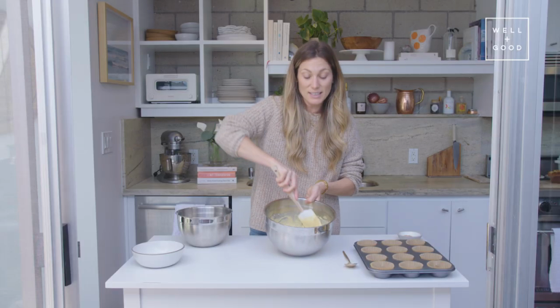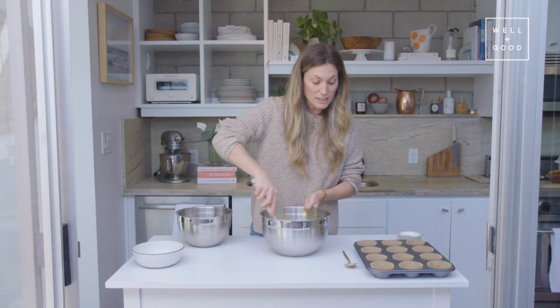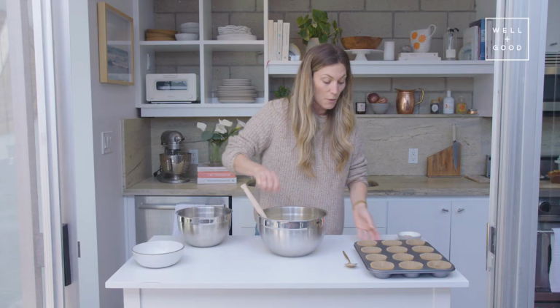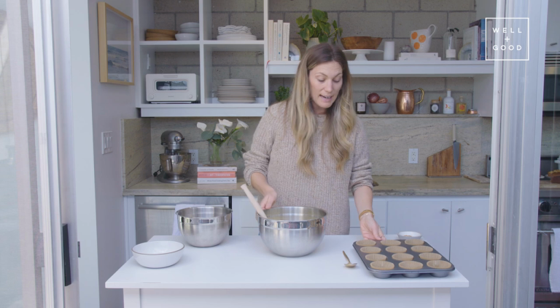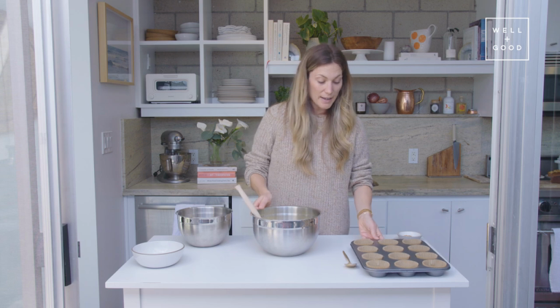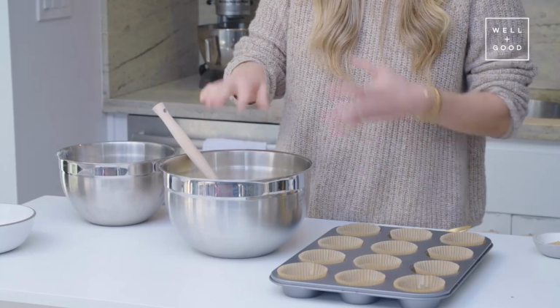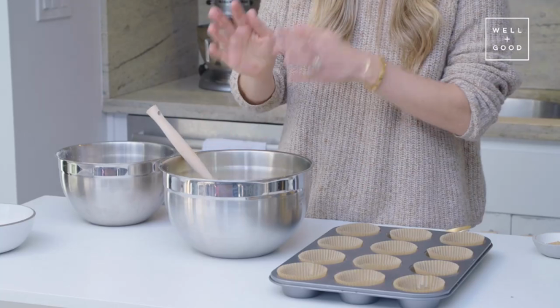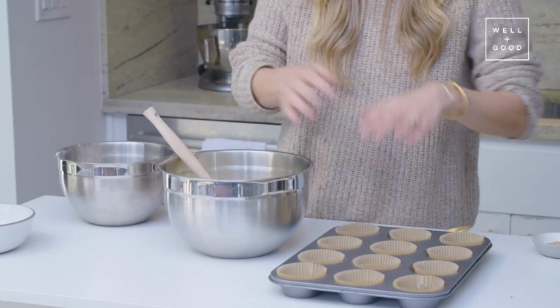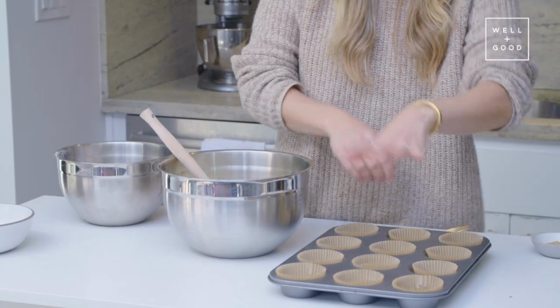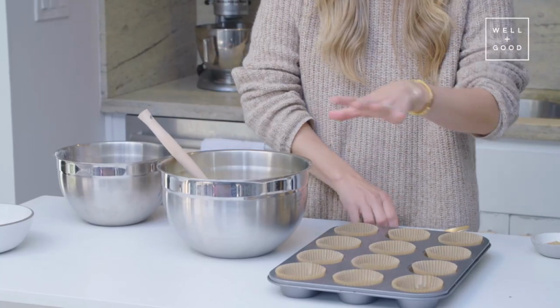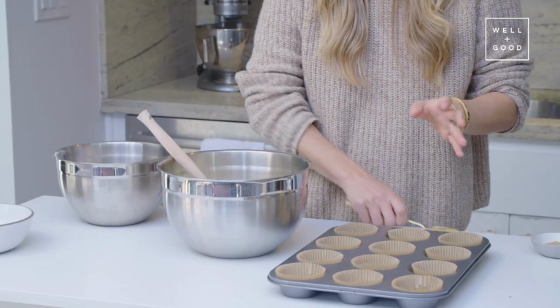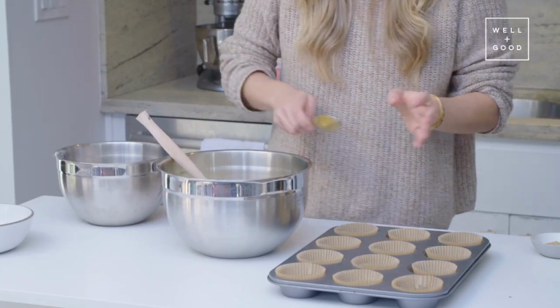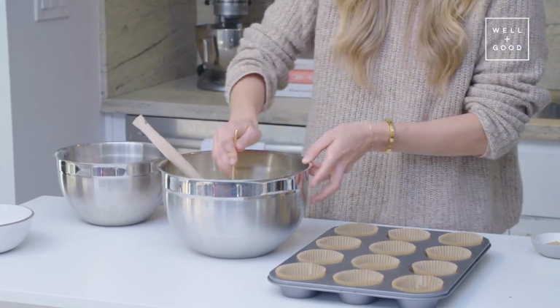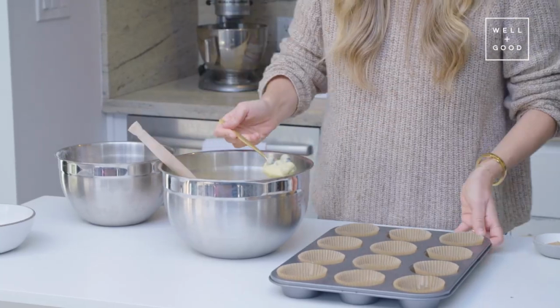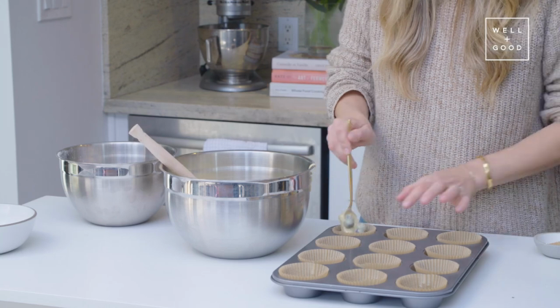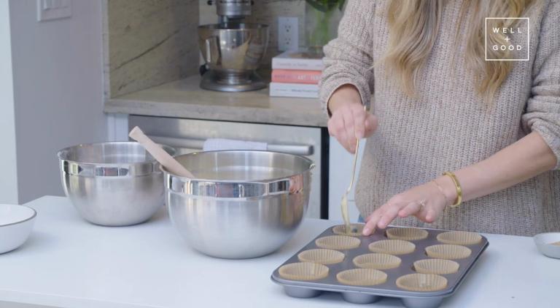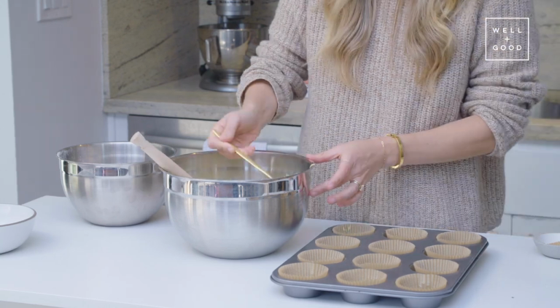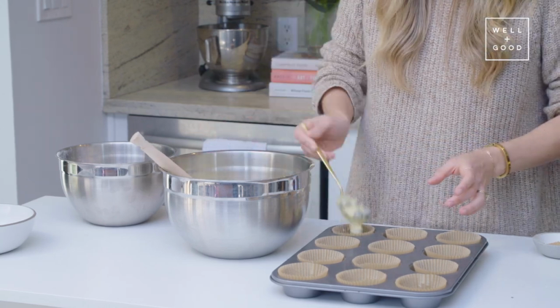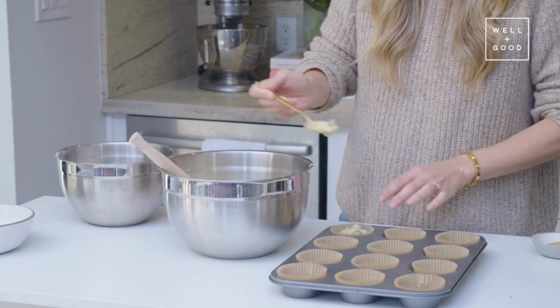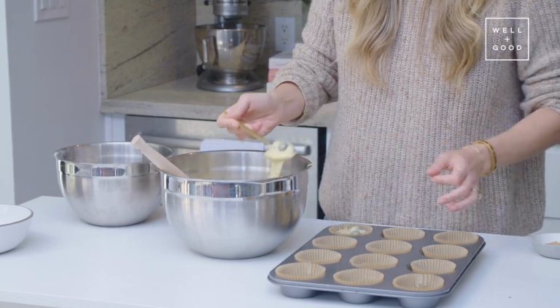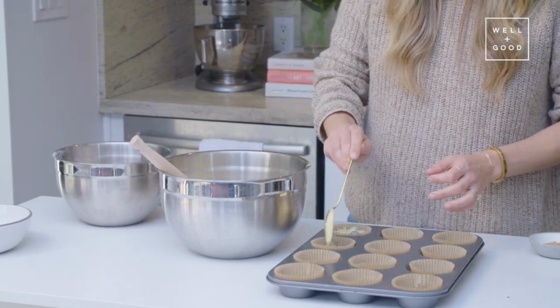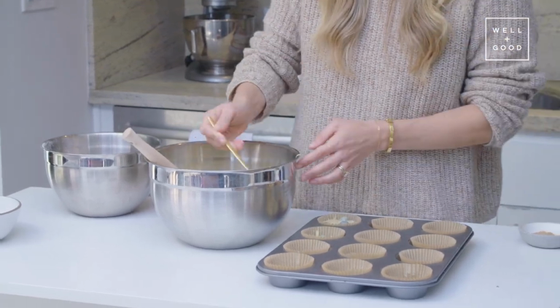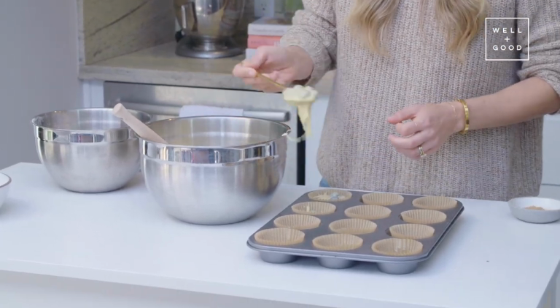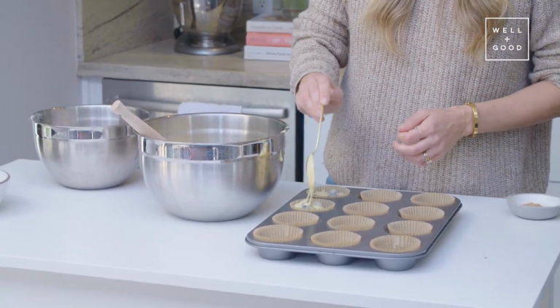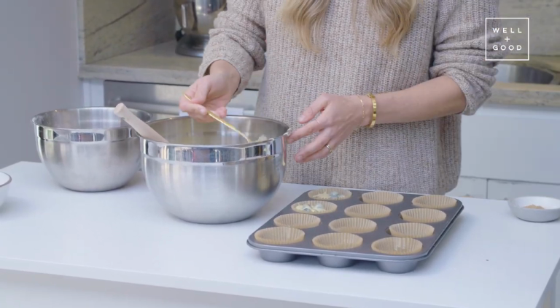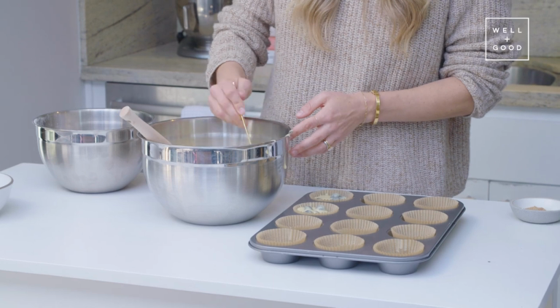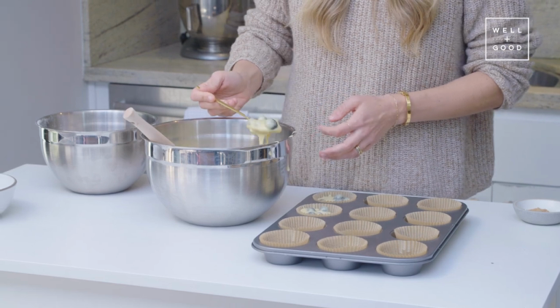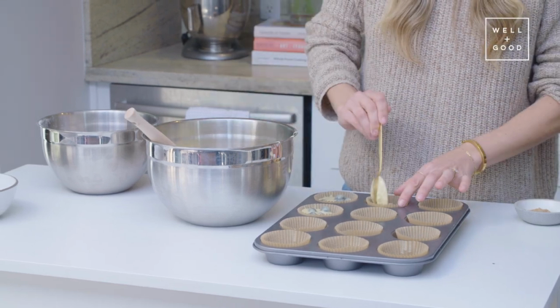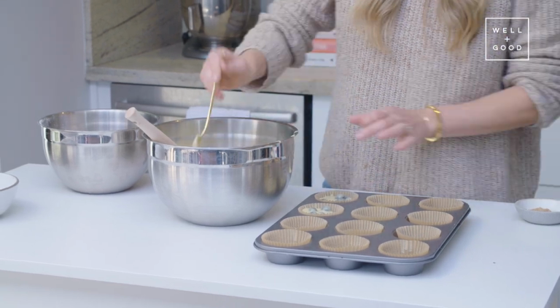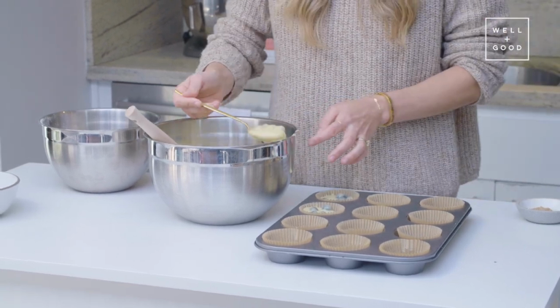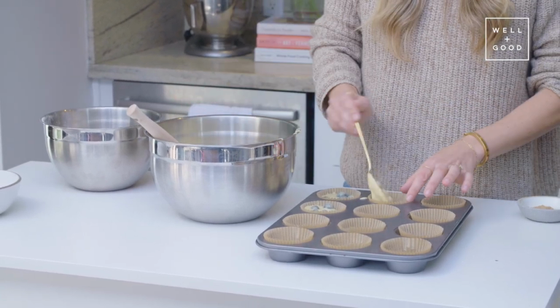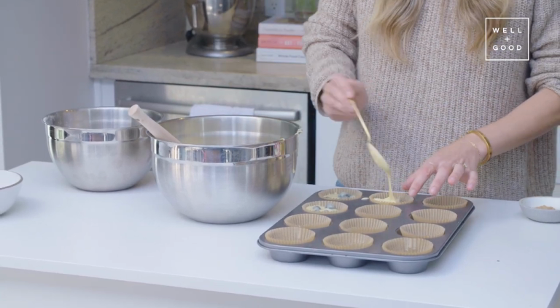This looks good. So I have a 12-cup muffin tin right here. I find in my experience that it works best to fill it straight up to the top. There's so many blueberries in every muffin, which I love.